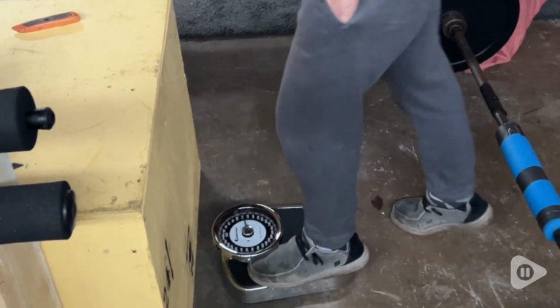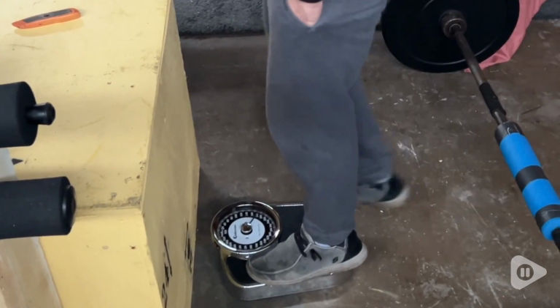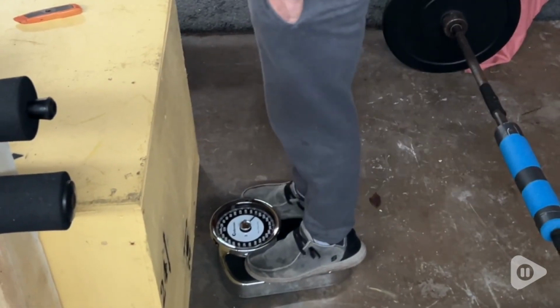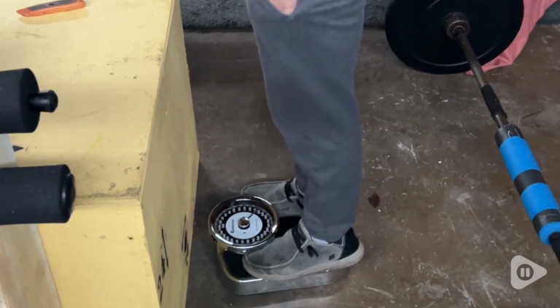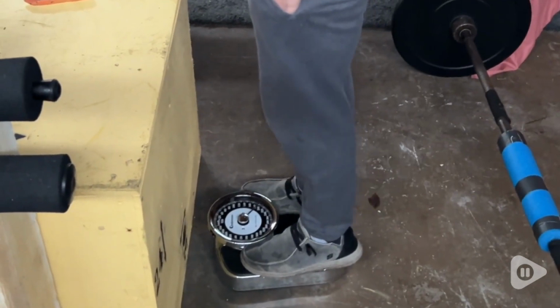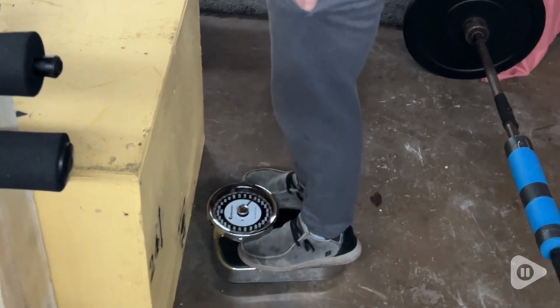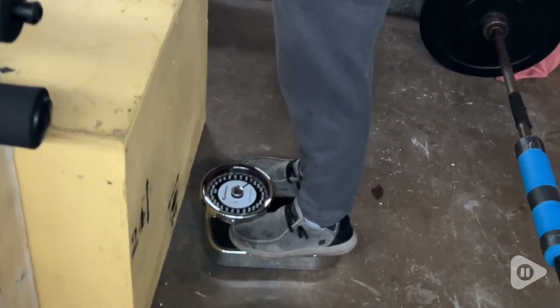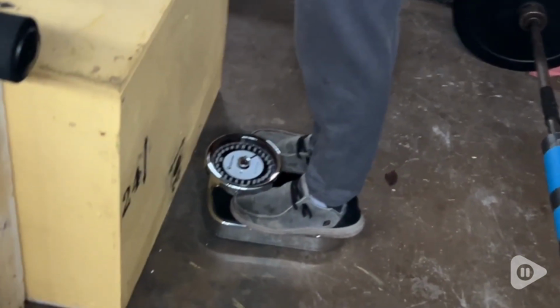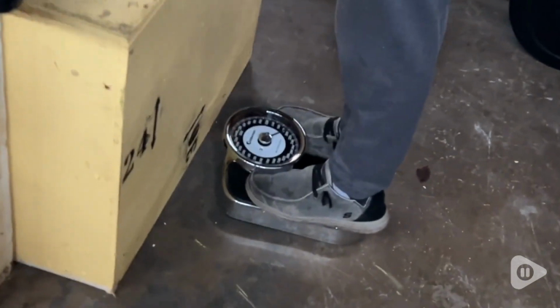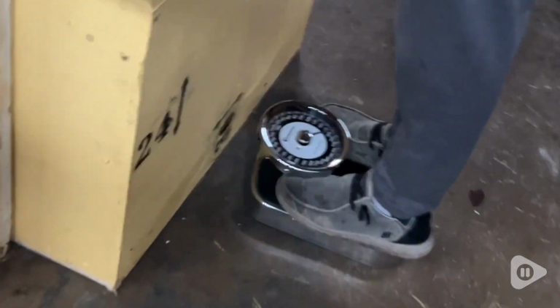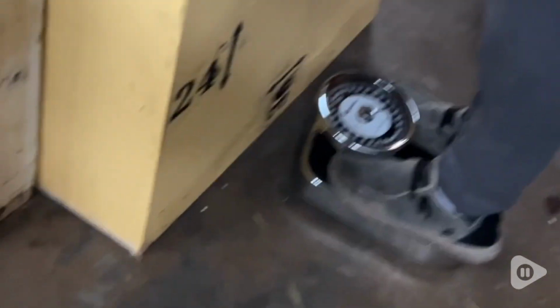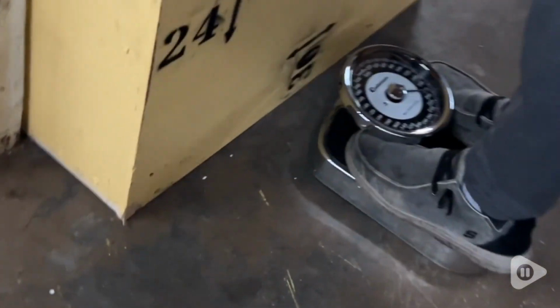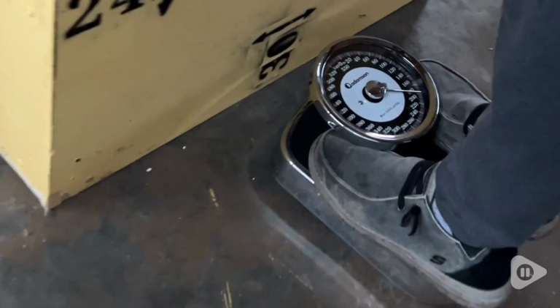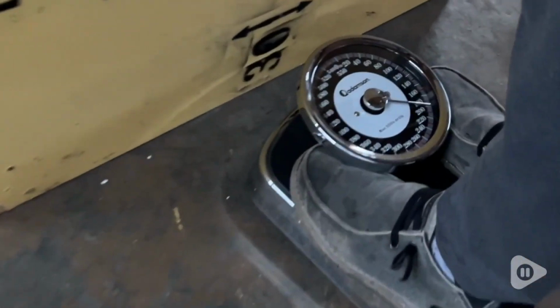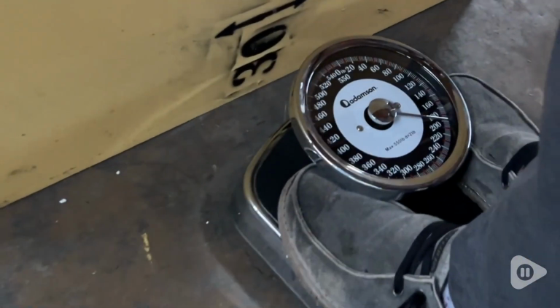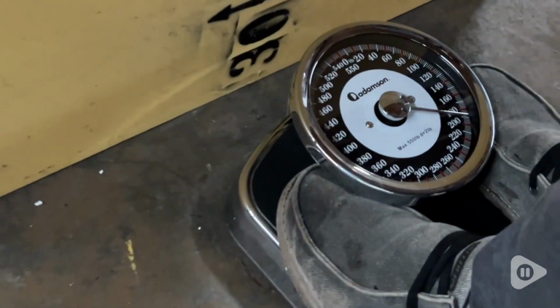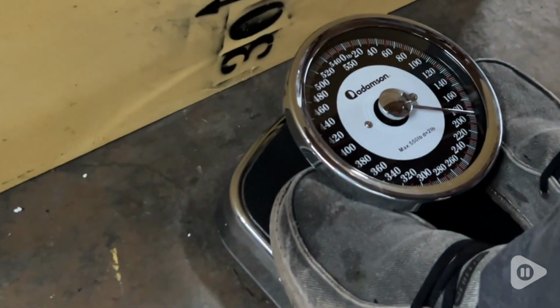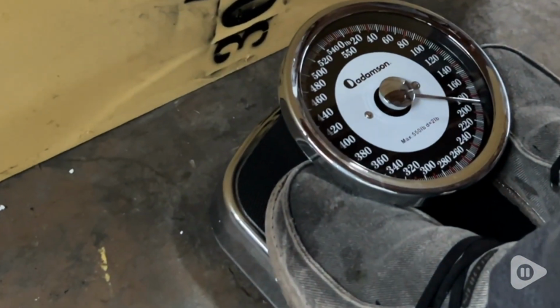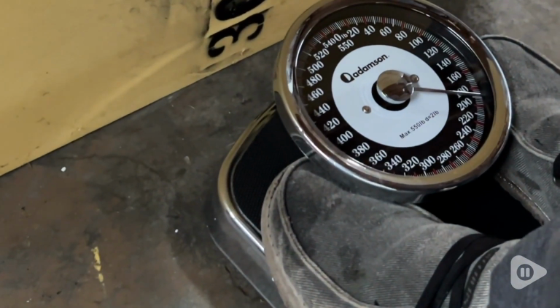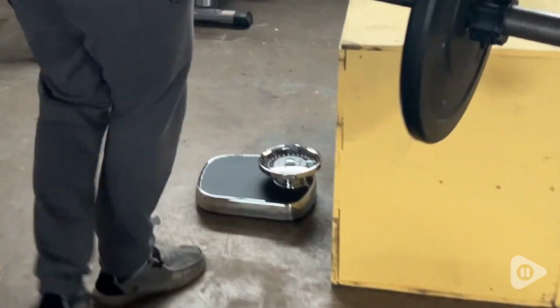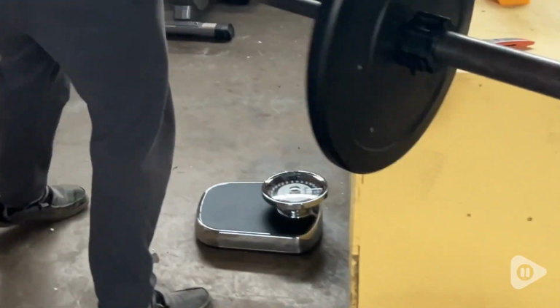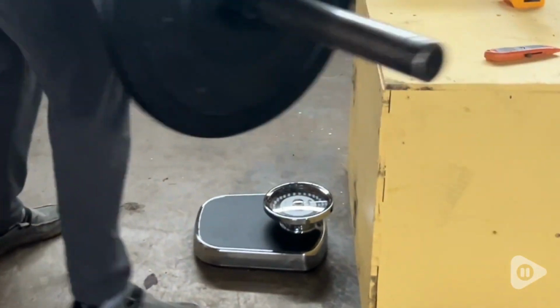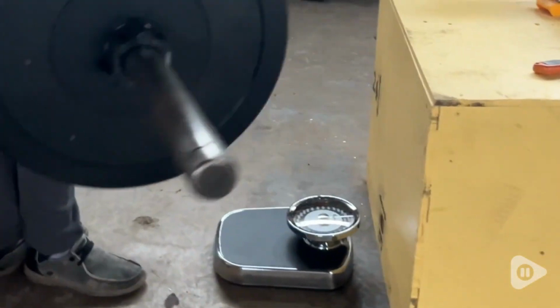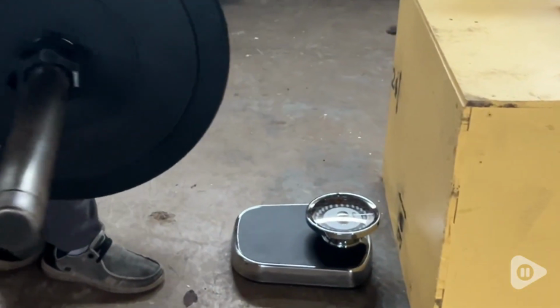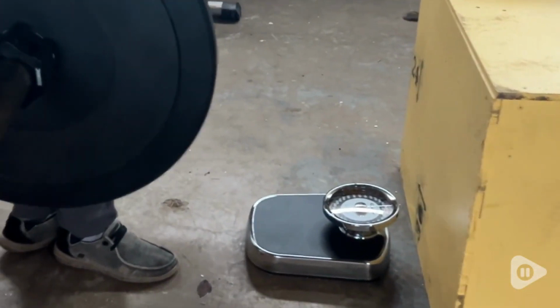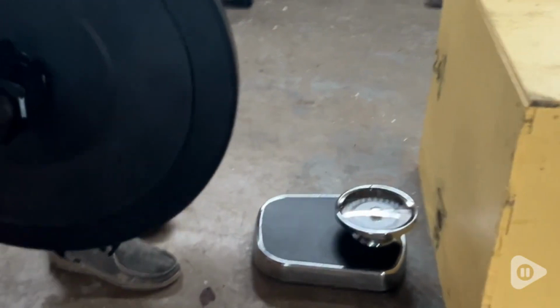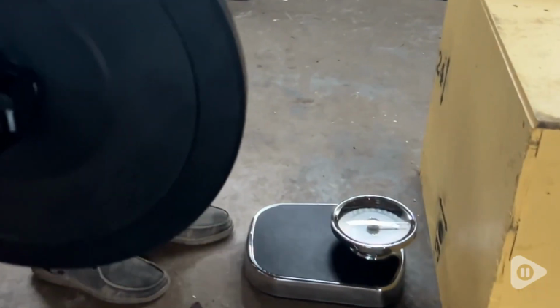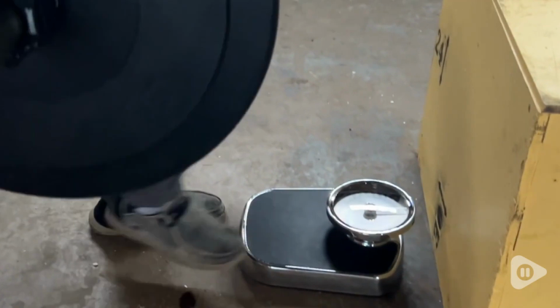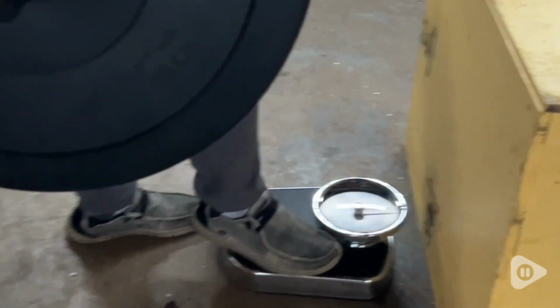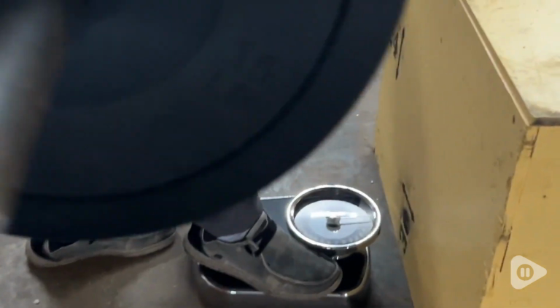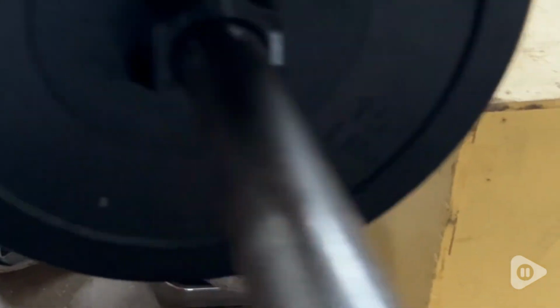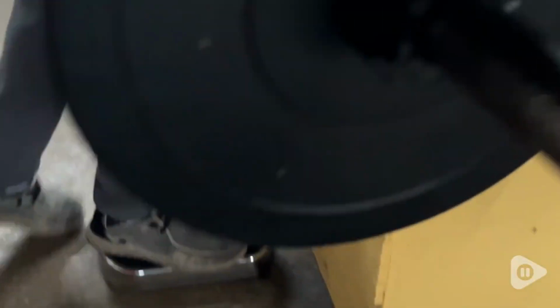My husband really loves to use this to verify that the weights he's using are accurate. So he steps on, gets his weight, and then he'll step on with his weights in order to verify that.